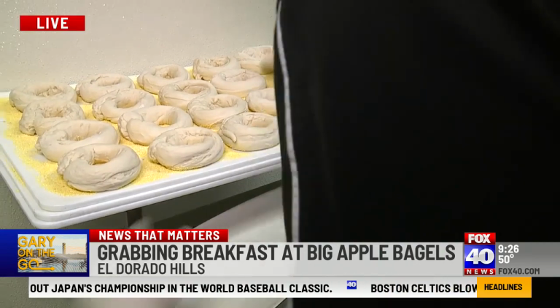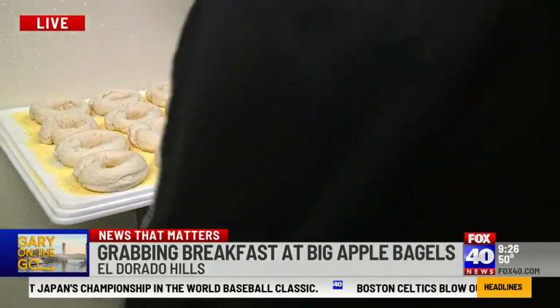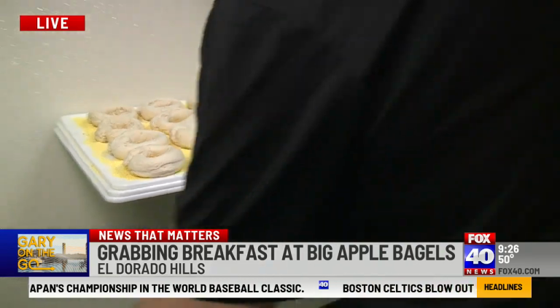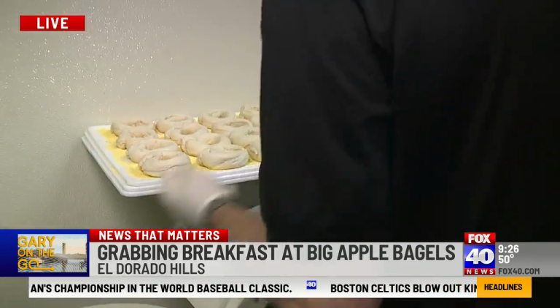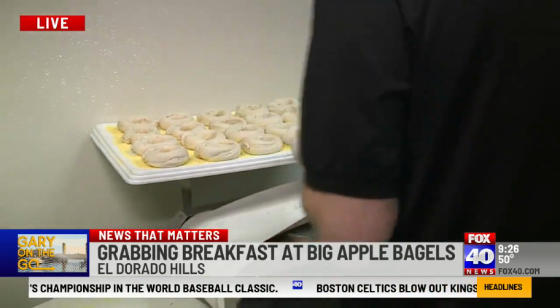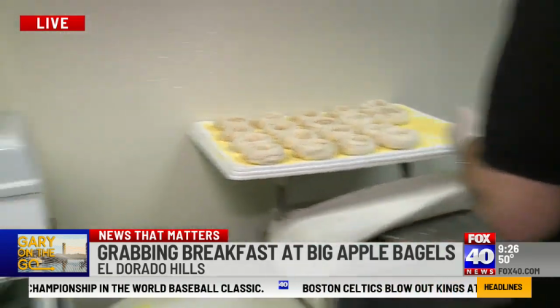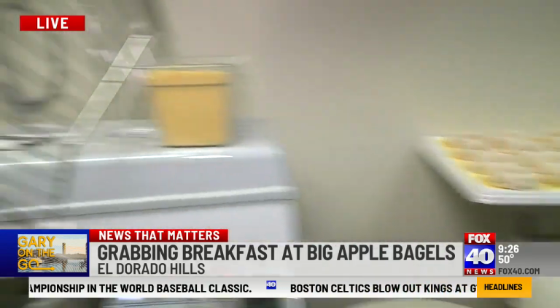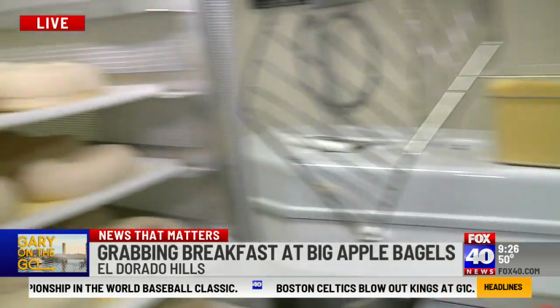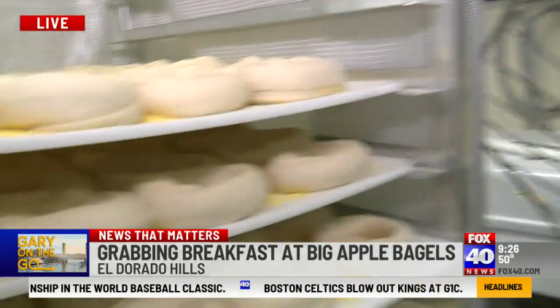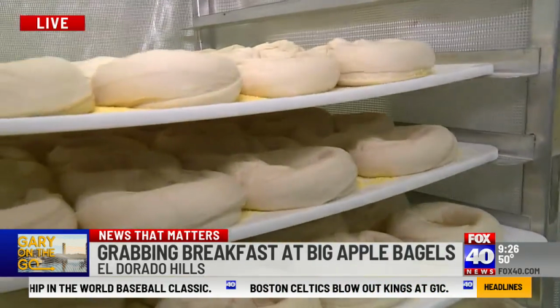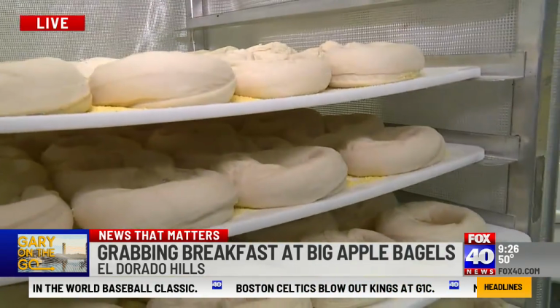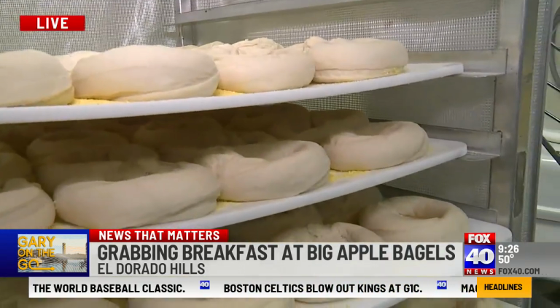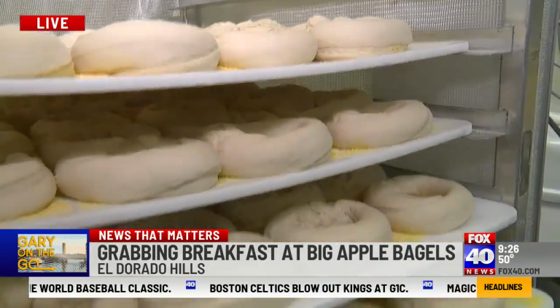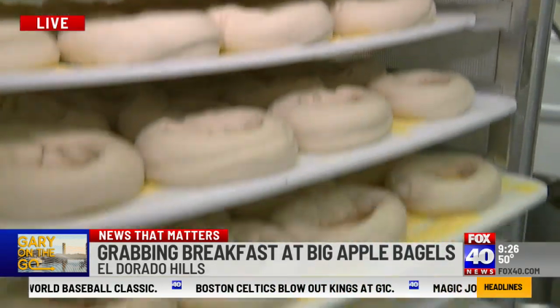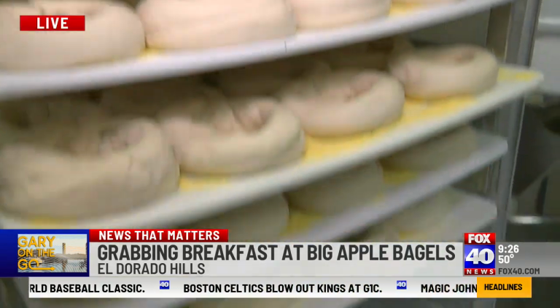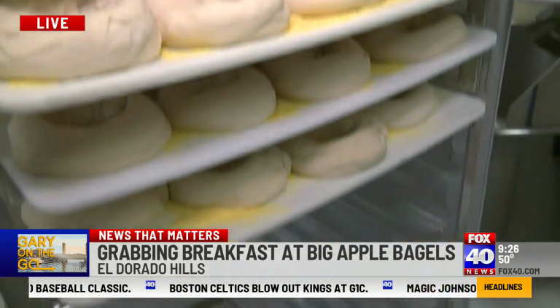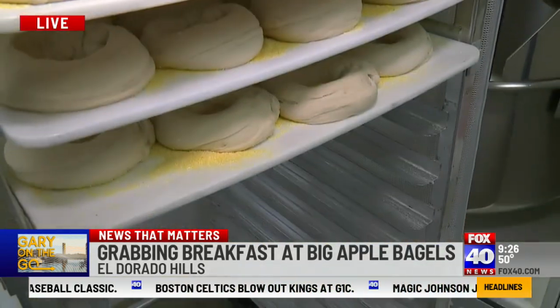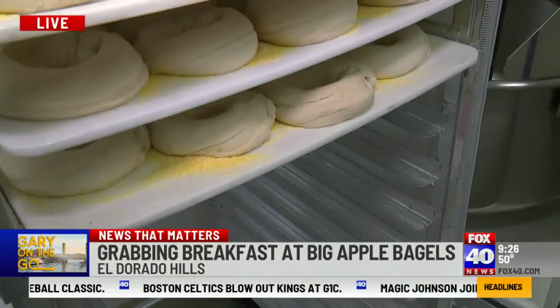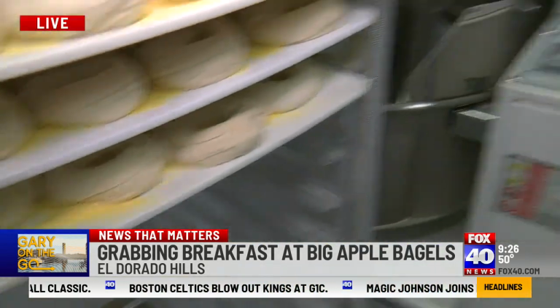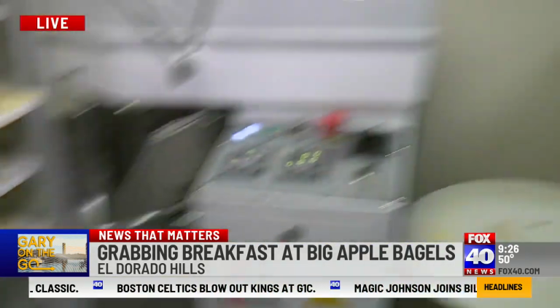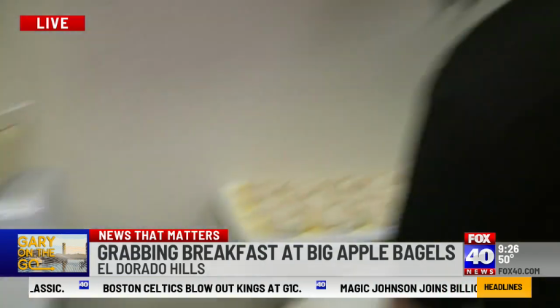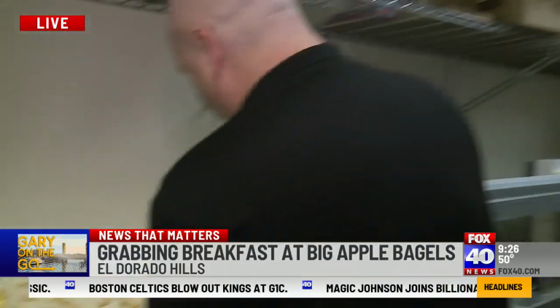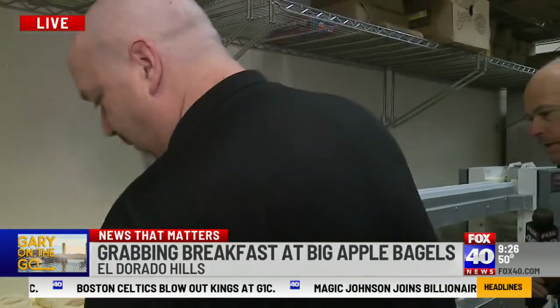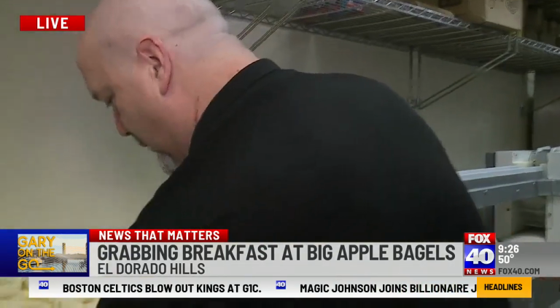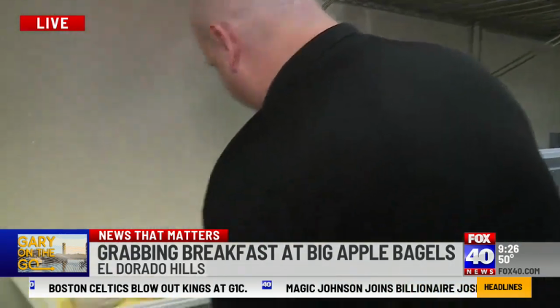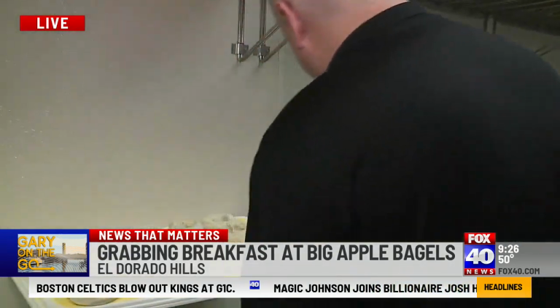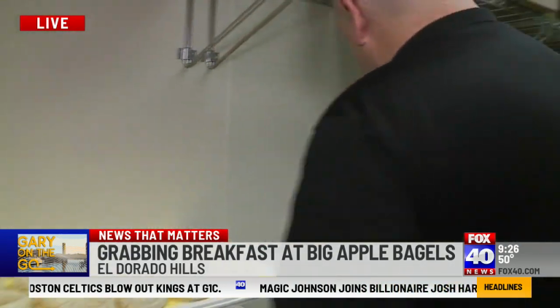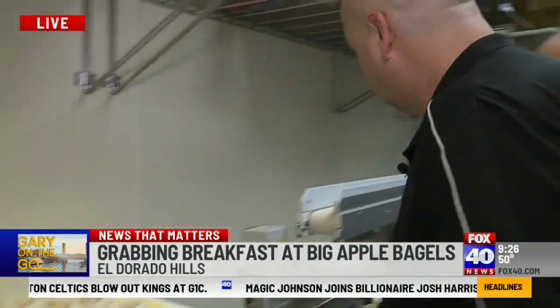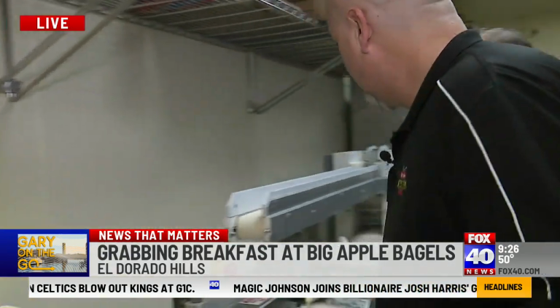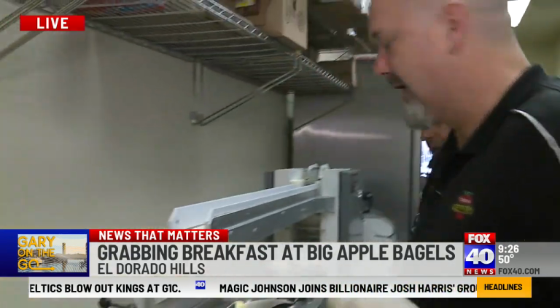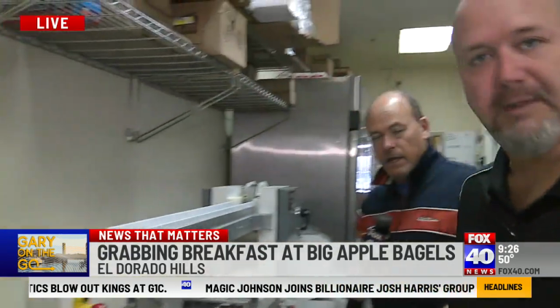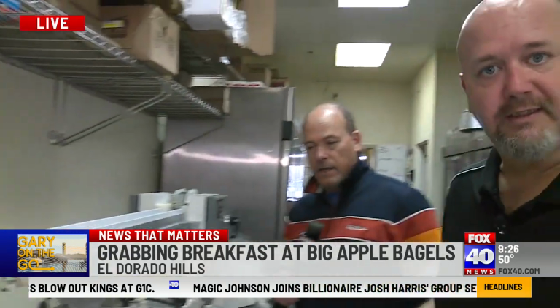Scott, let us know how long you guys have been around here at Big Apple. So we've been here since 2015 — I've been open since June of 2015, running the business.